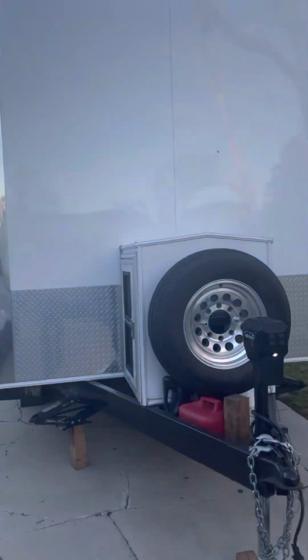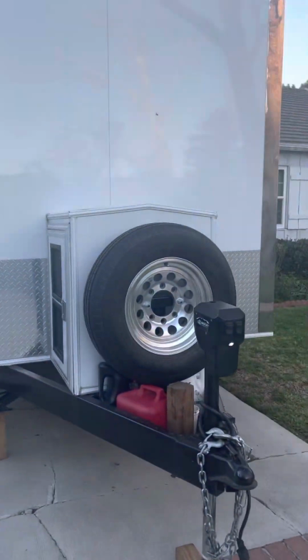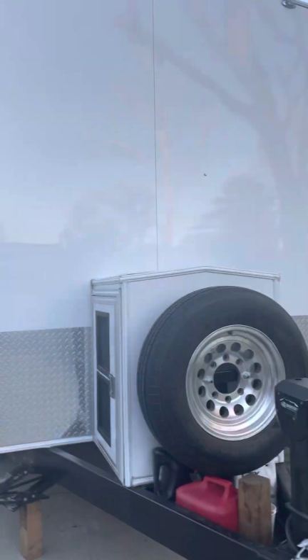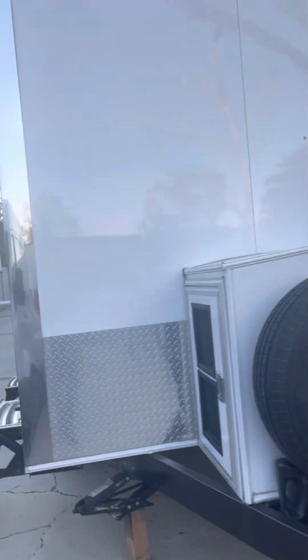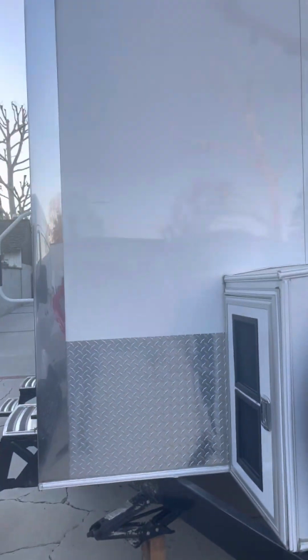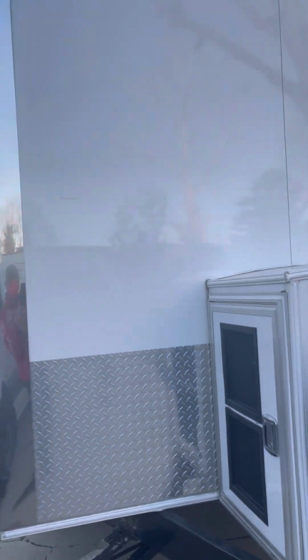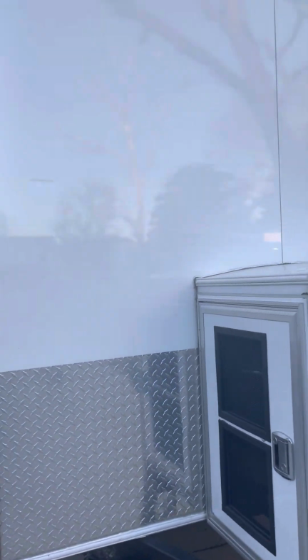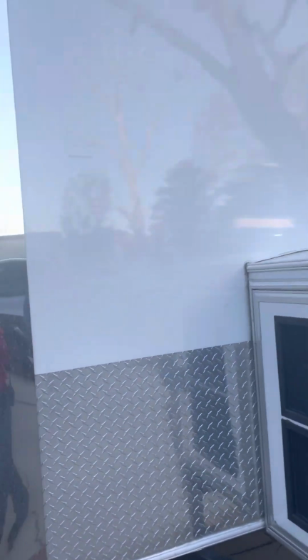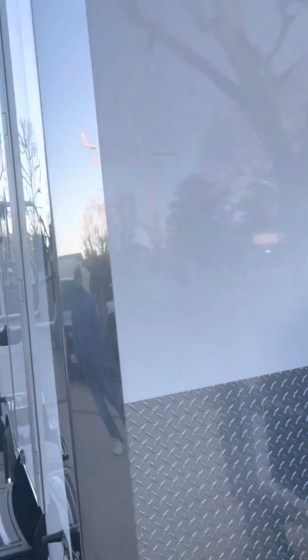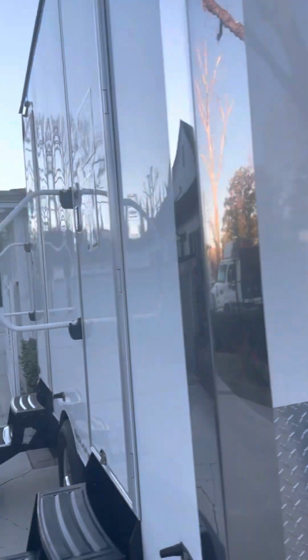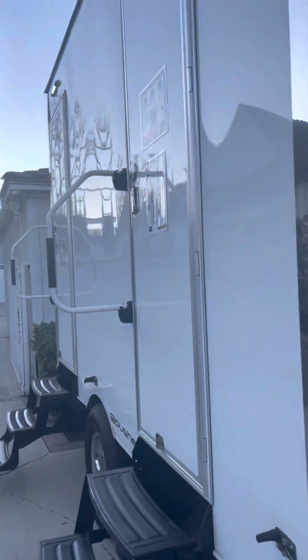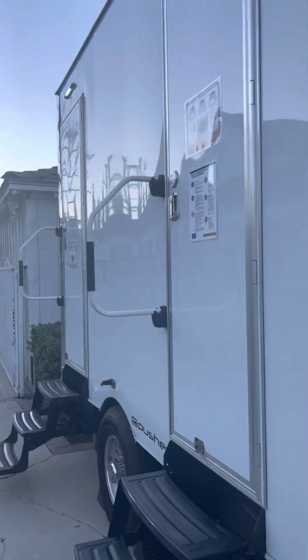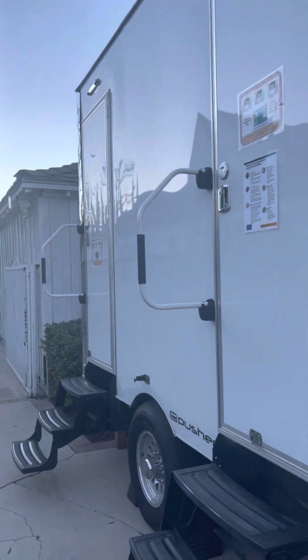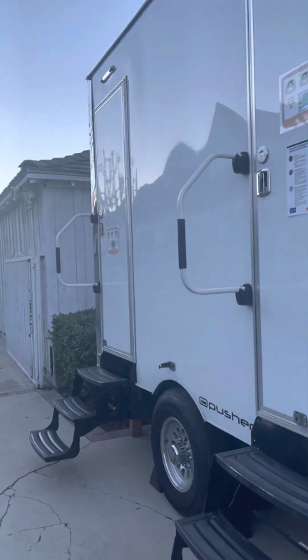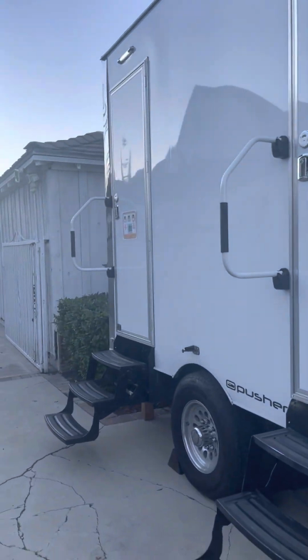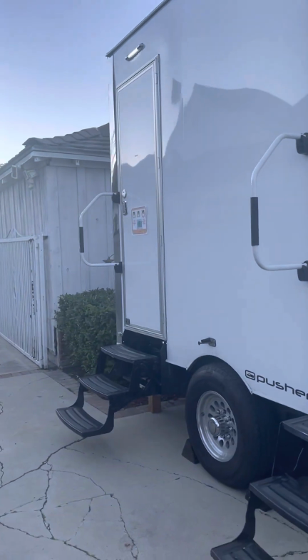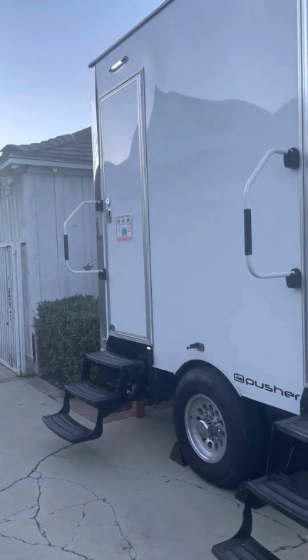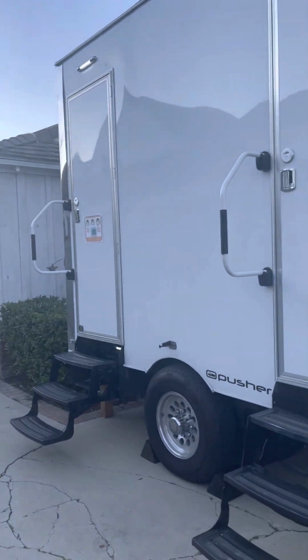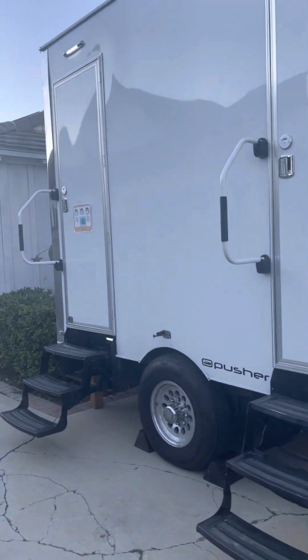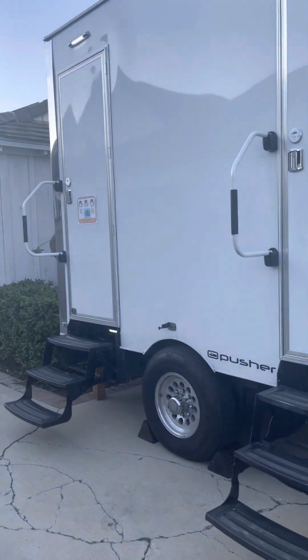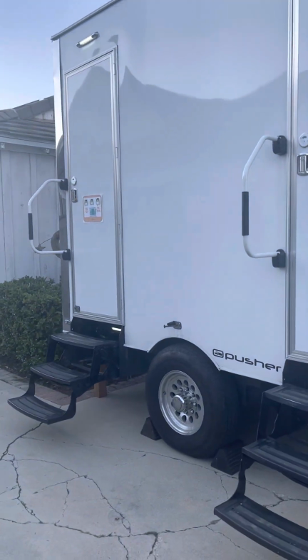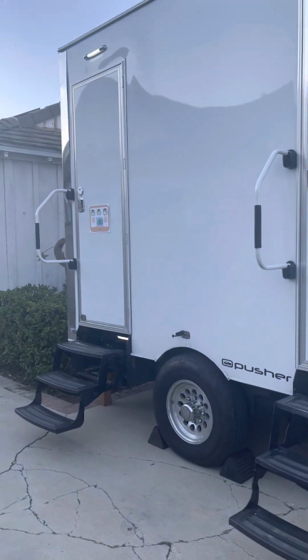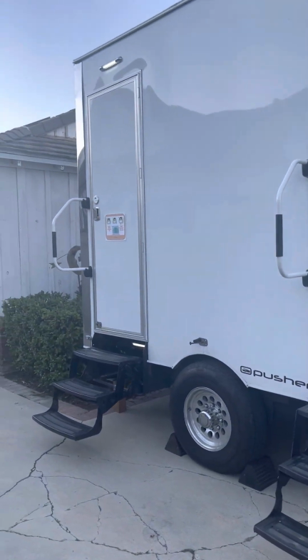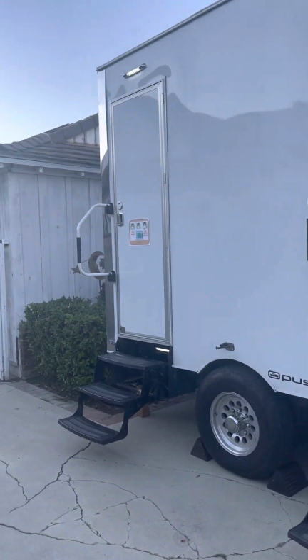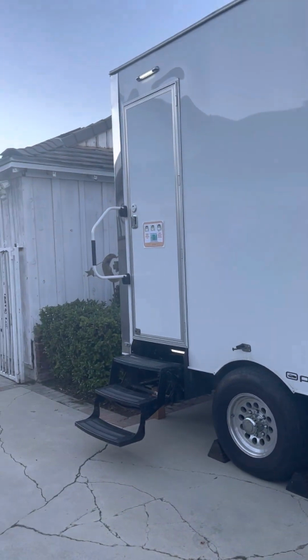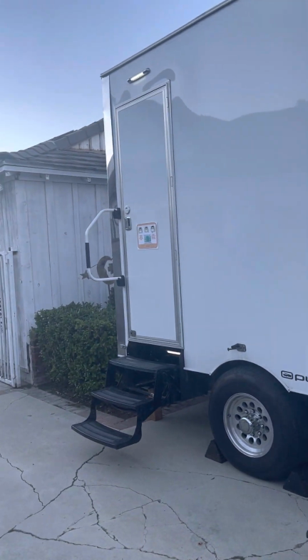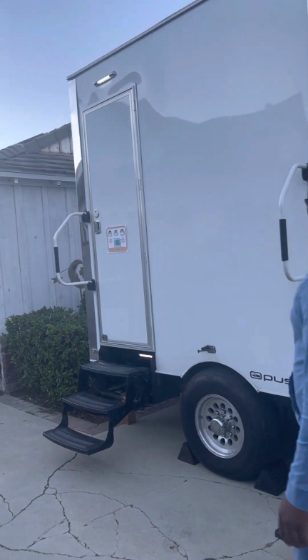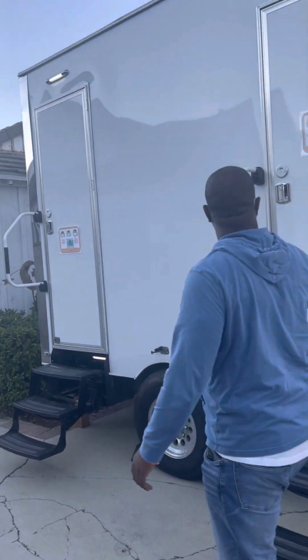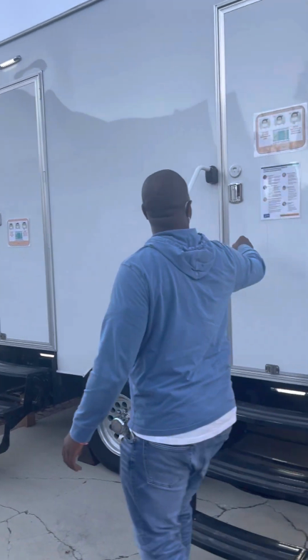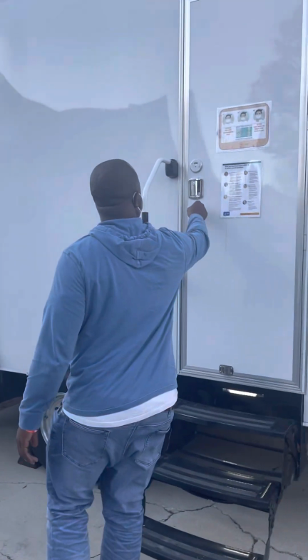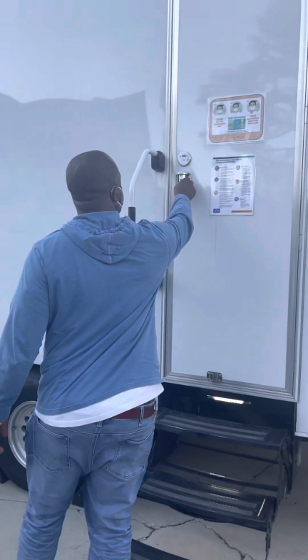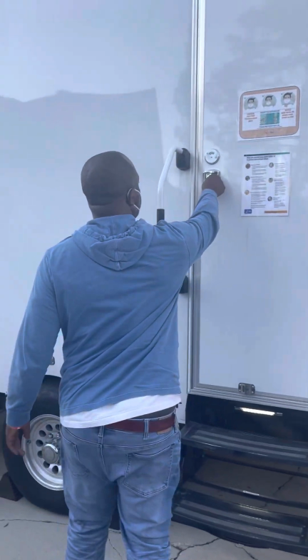We got two porta-potties parked here. This will stay overnight — we'll keep this here overnight. Two holes, just one restroom each.